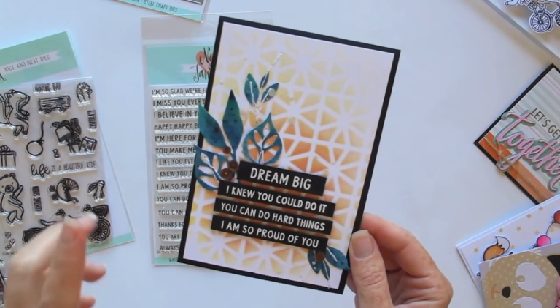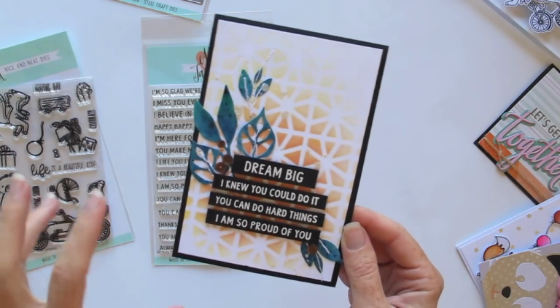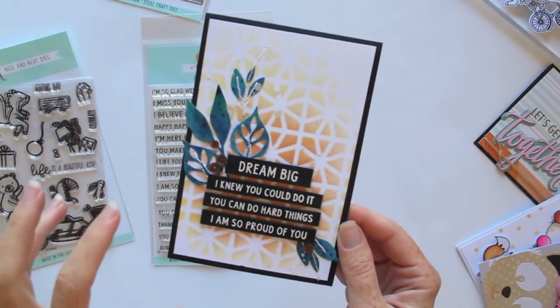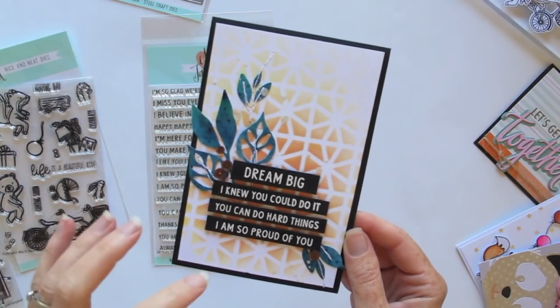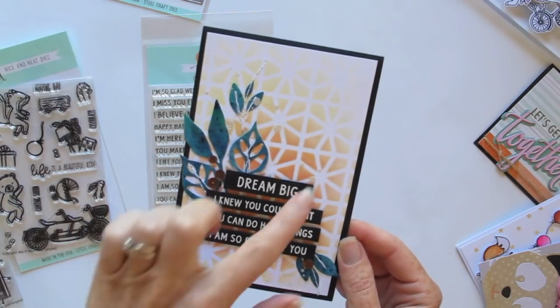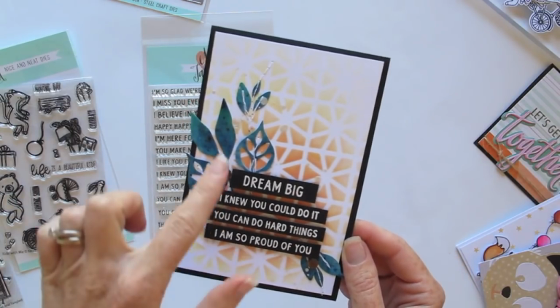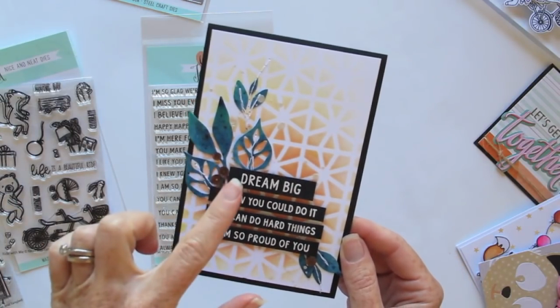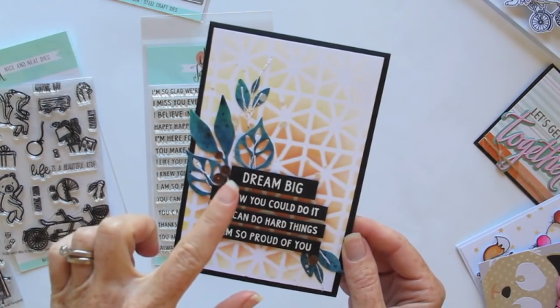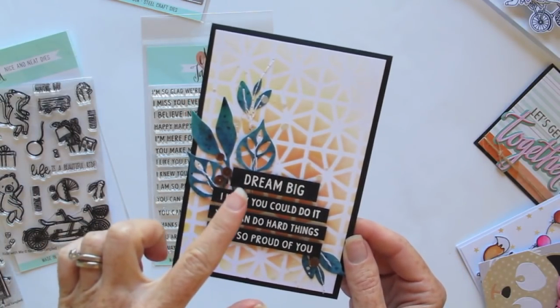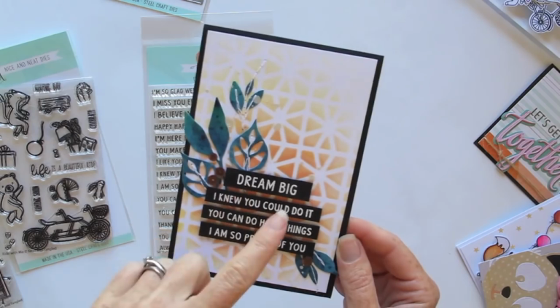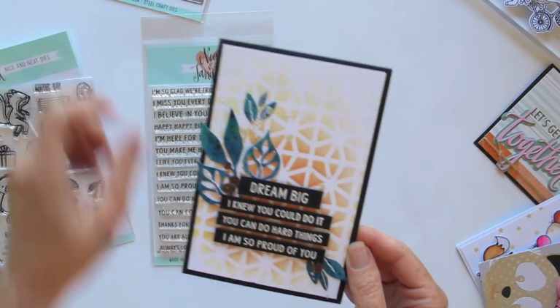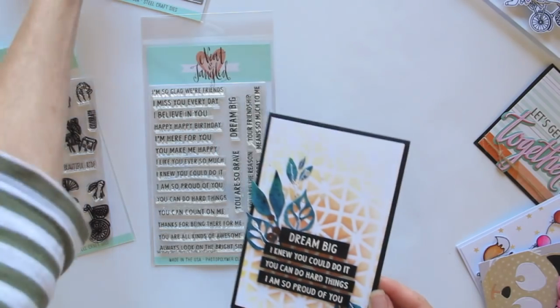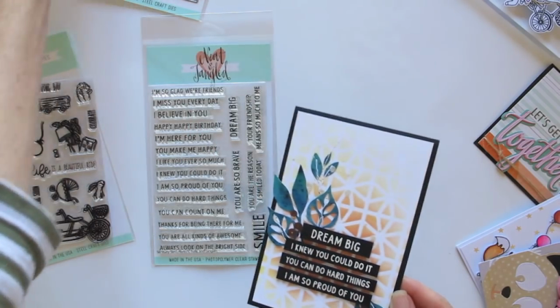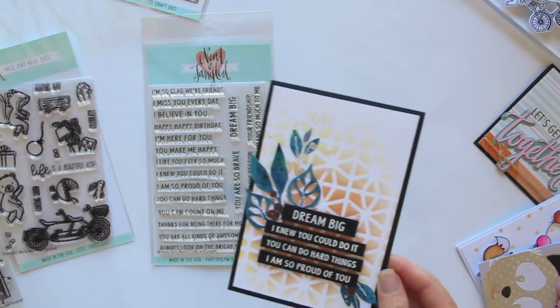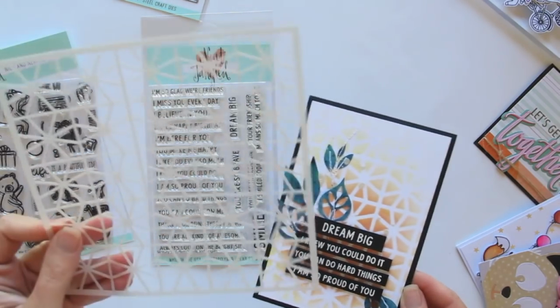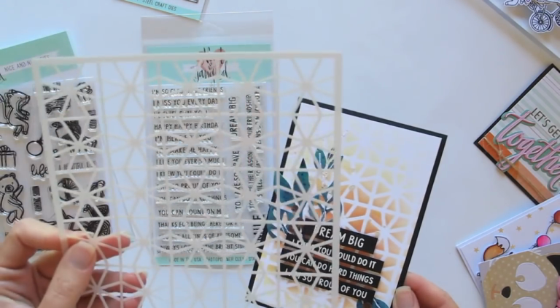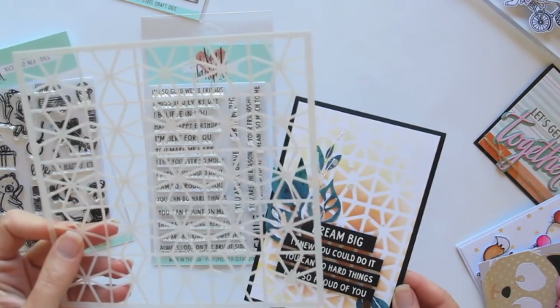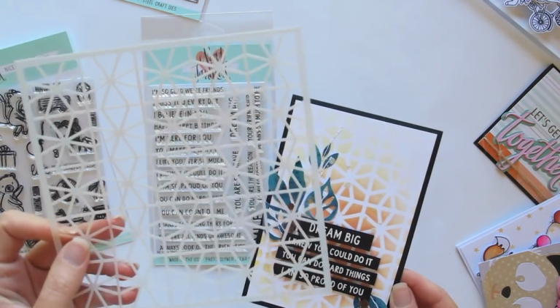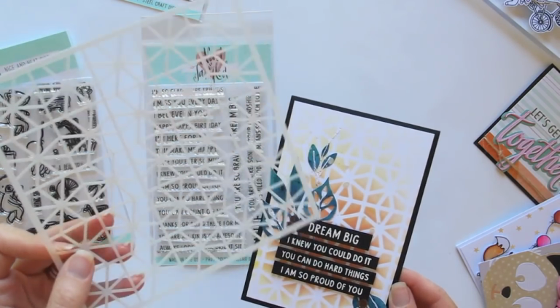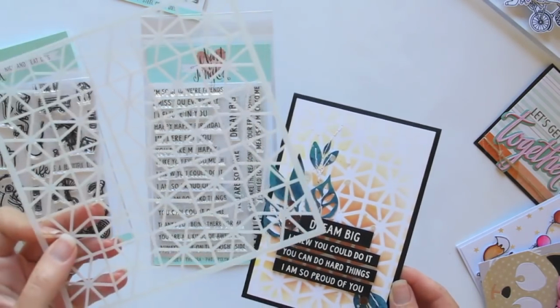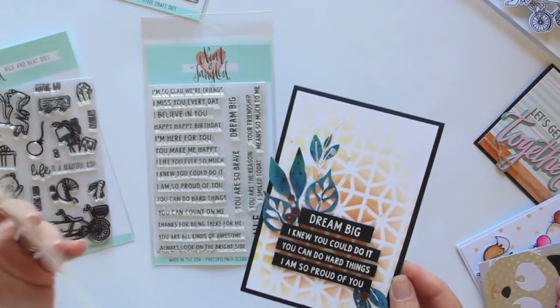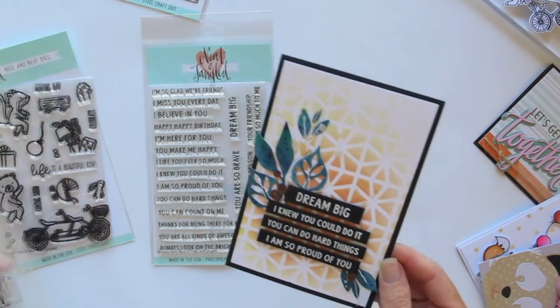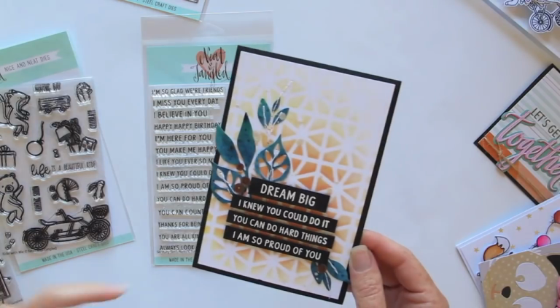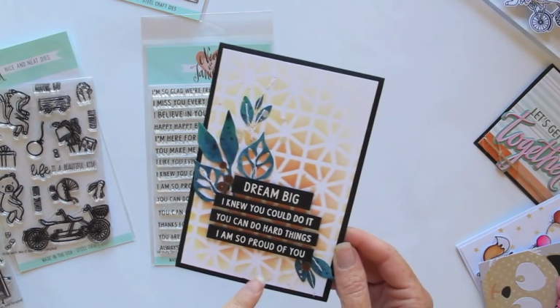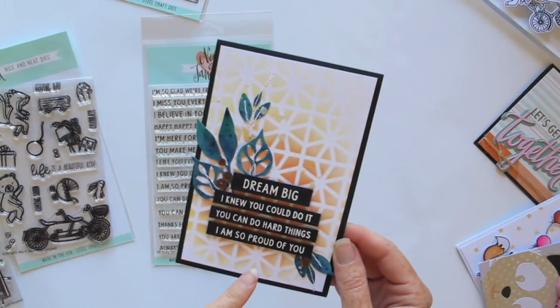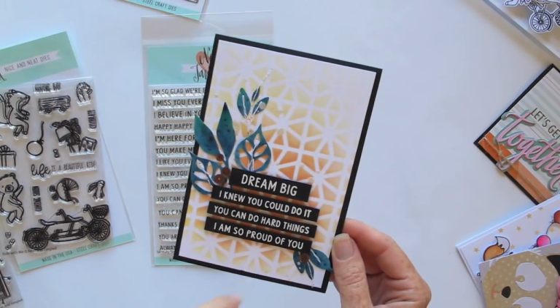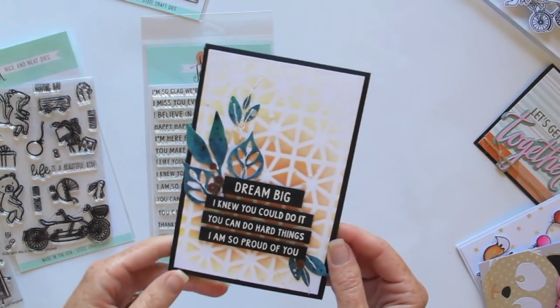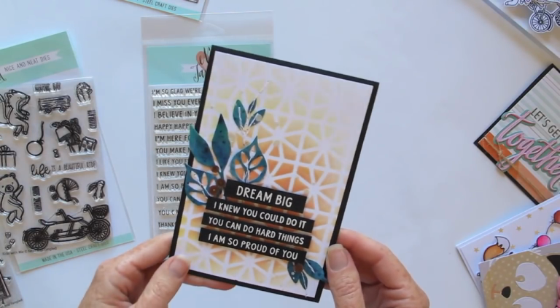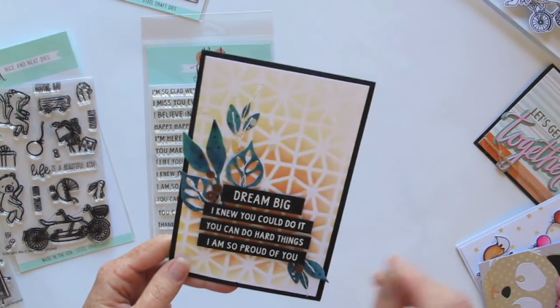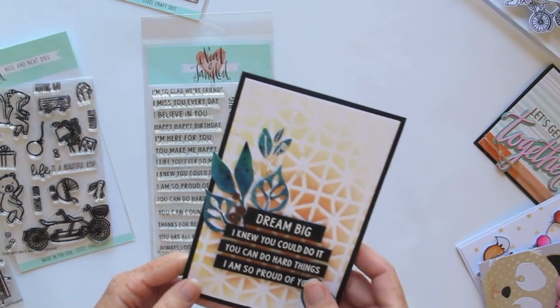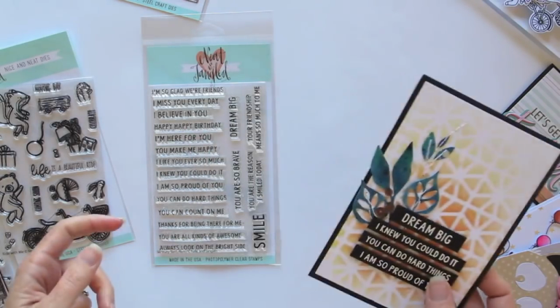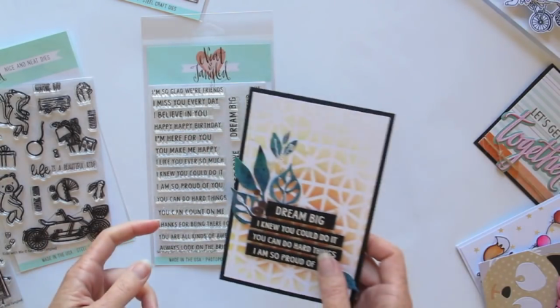For that card, in the background I used this month's stencil. This month's stencil is called Geometric Circles, and I've just popped it on the background of my card and sponged some ink over it.